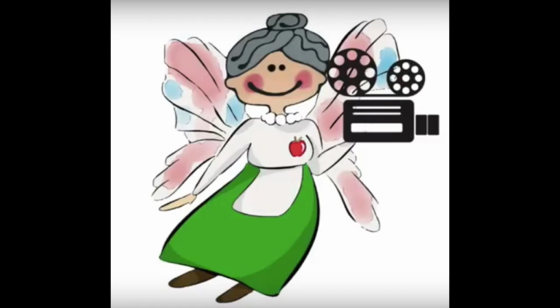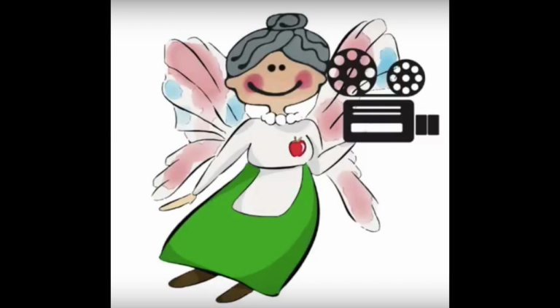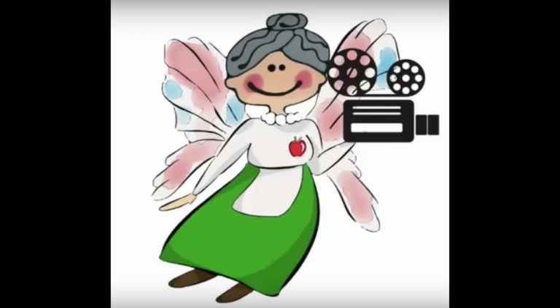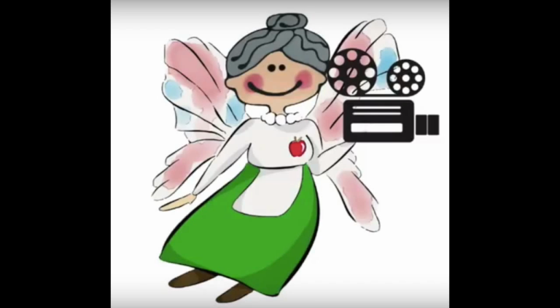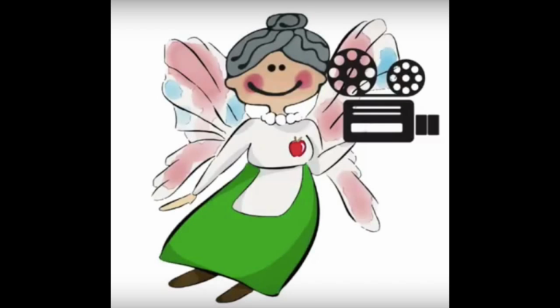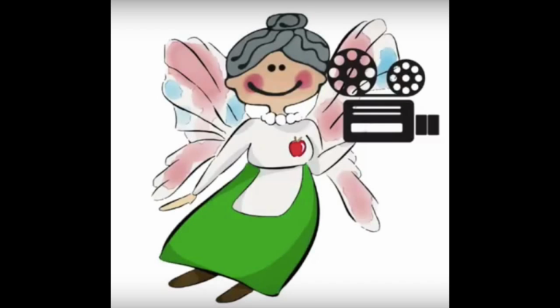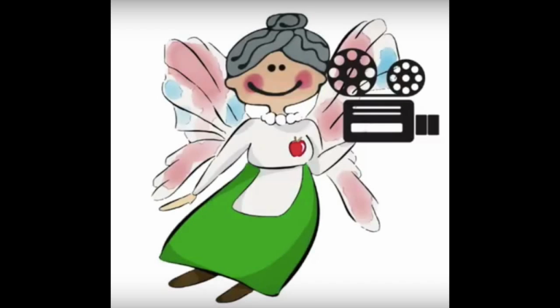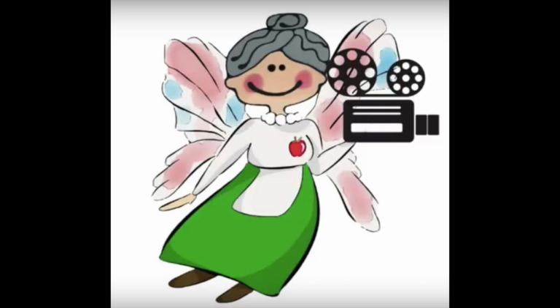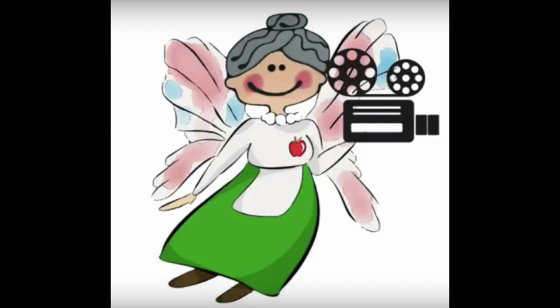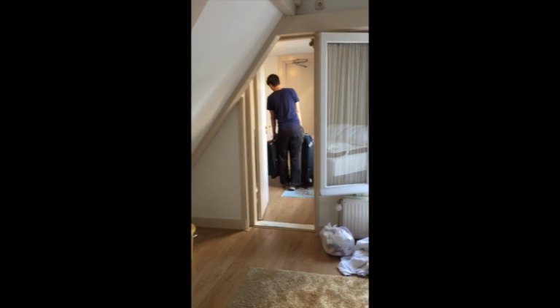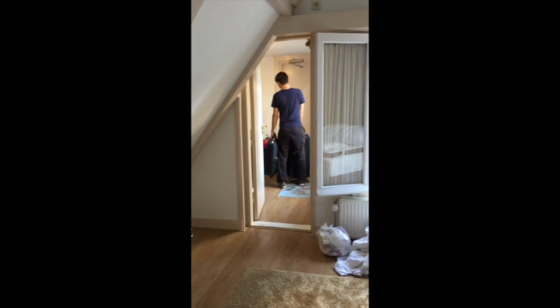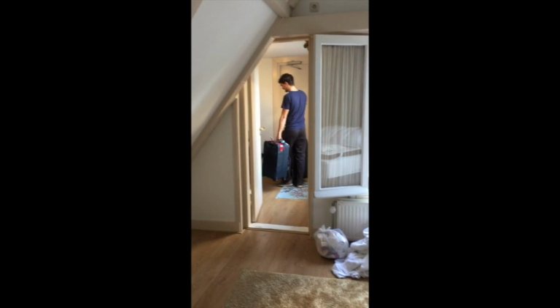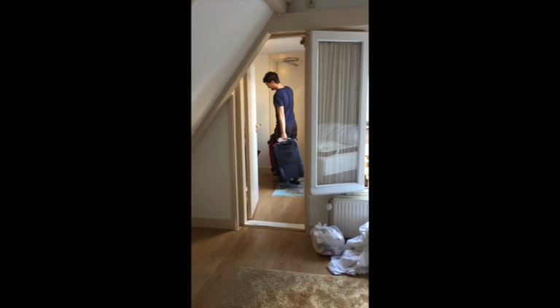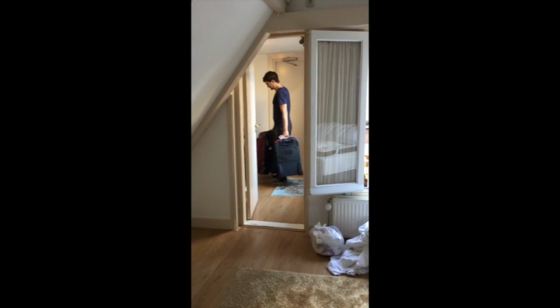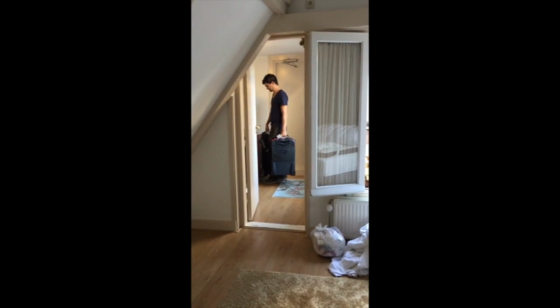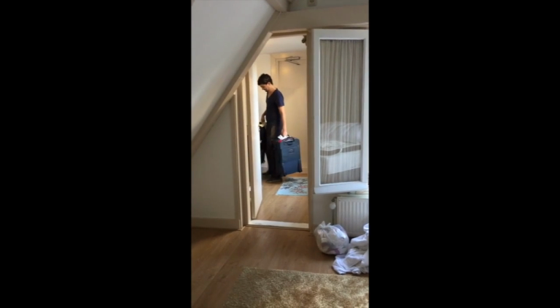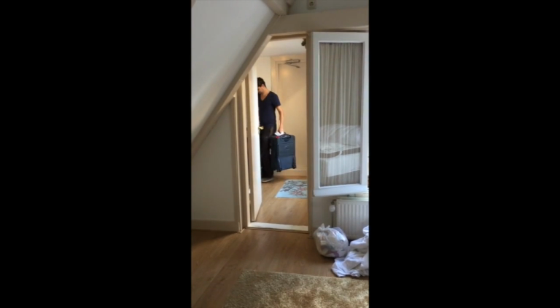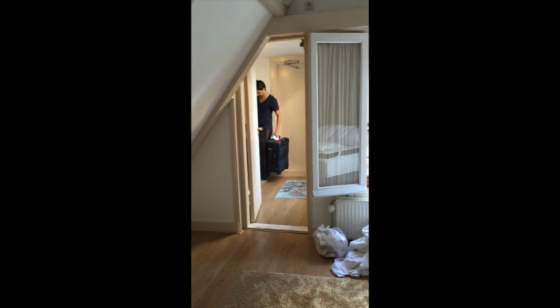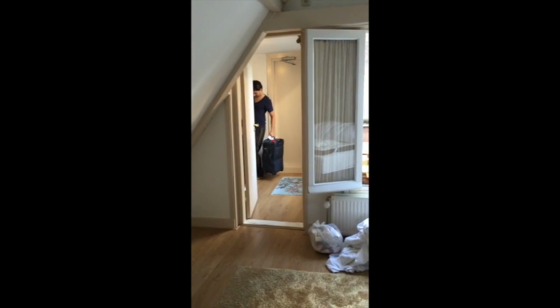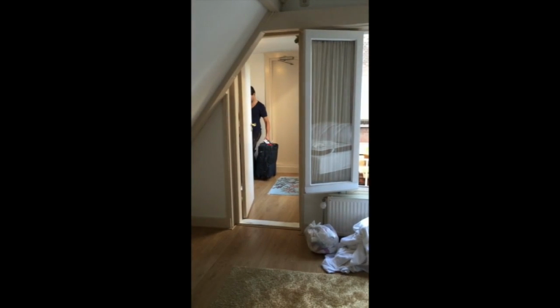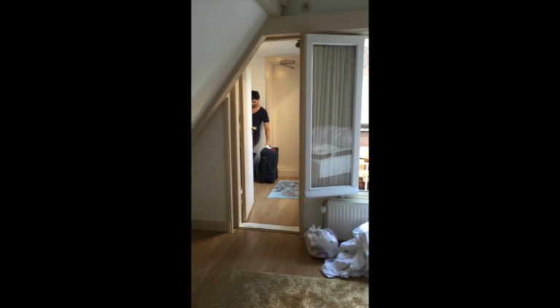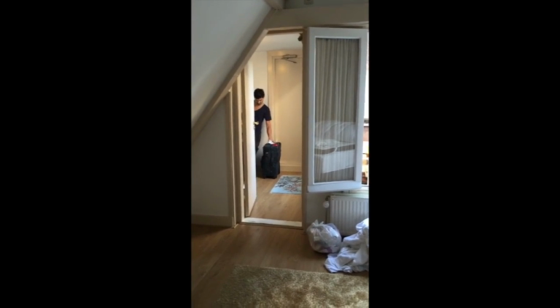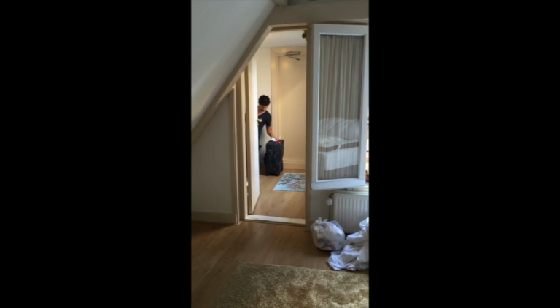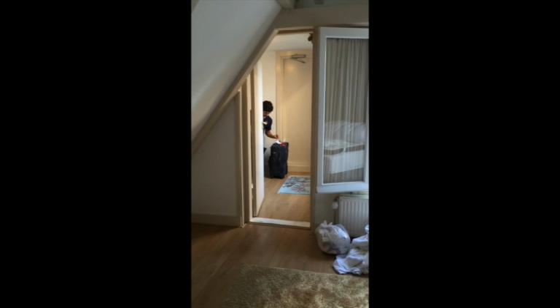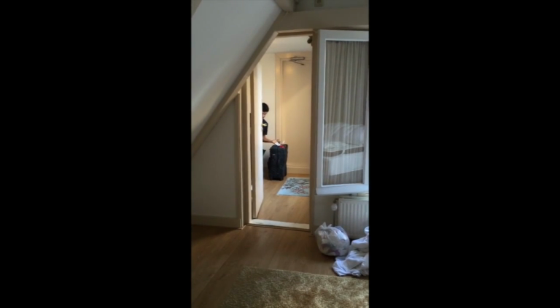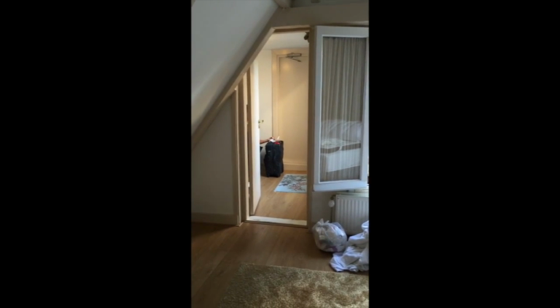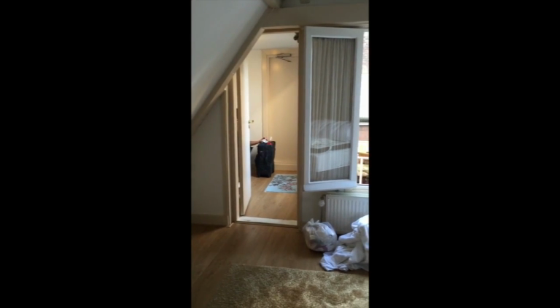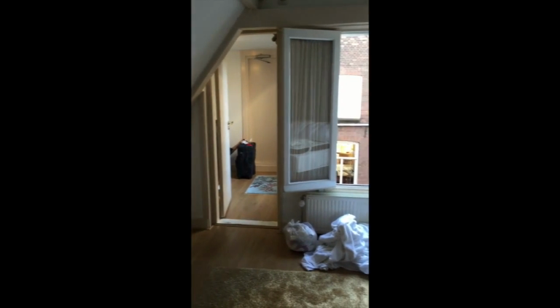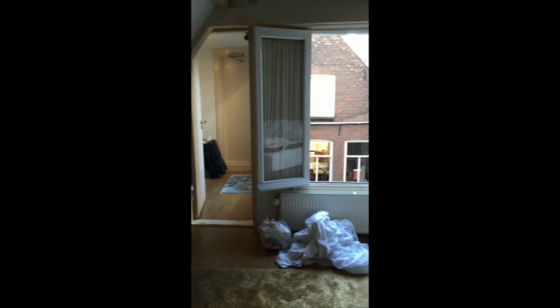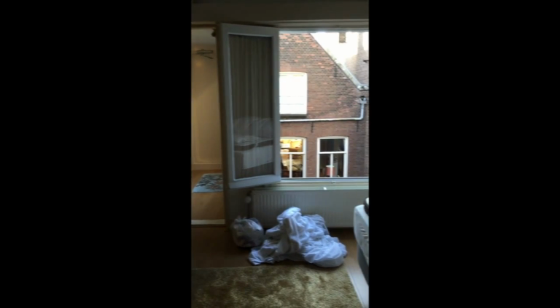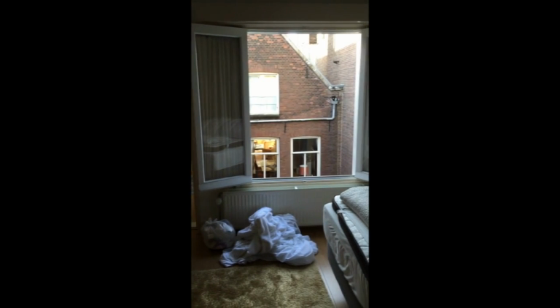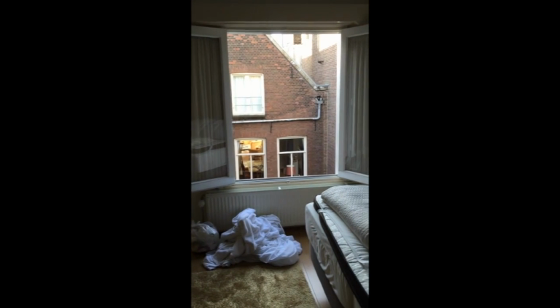Hi everyone, Sharon here with Max Senior. Today was day number four and it was time to leave Amsterdam. That's Enrique helping us carry our luggage down the tiny, tiny stairs.